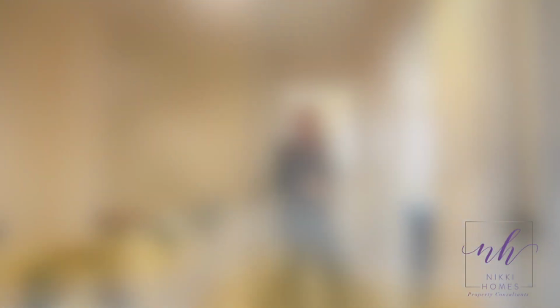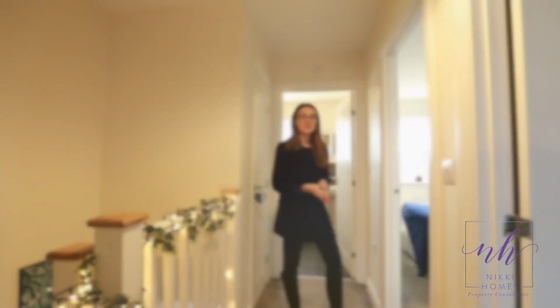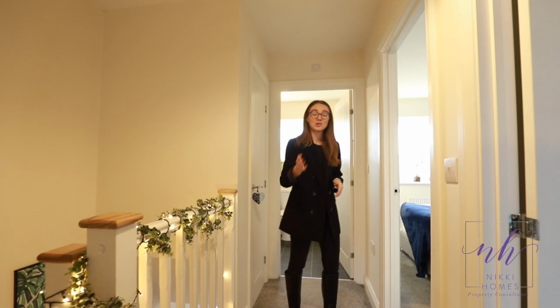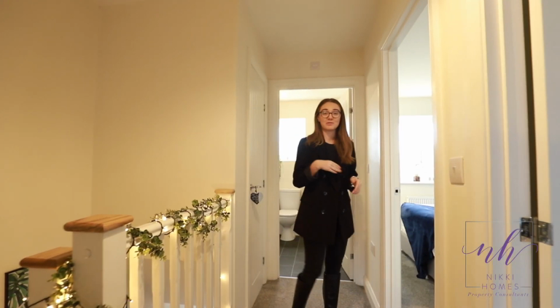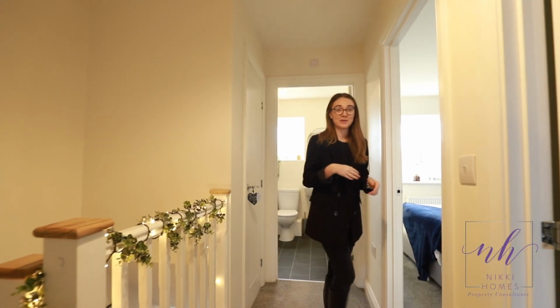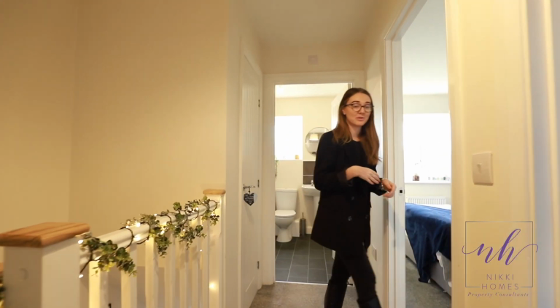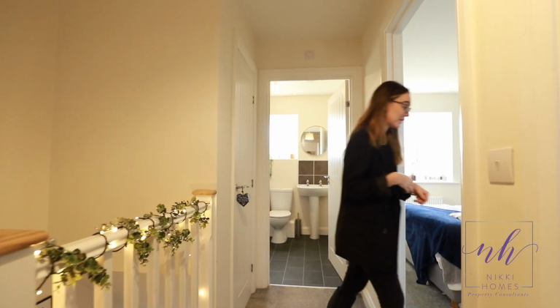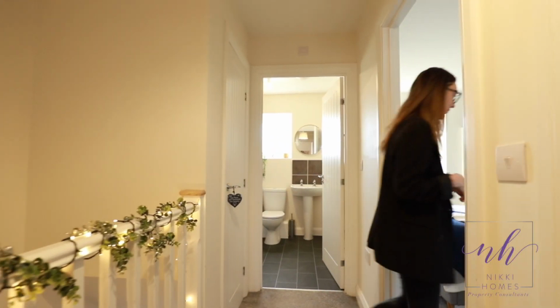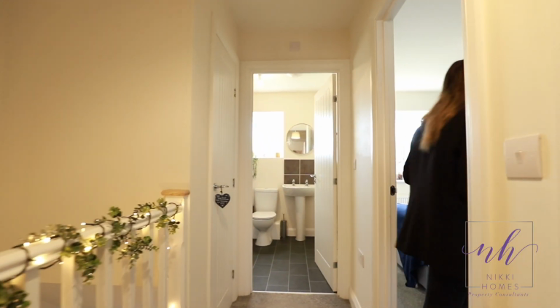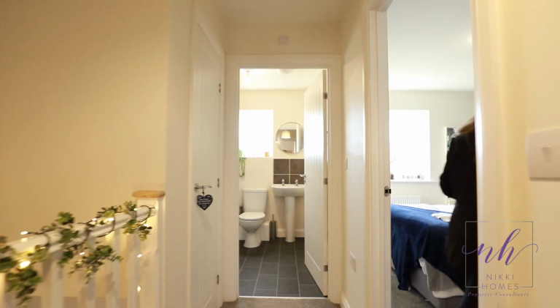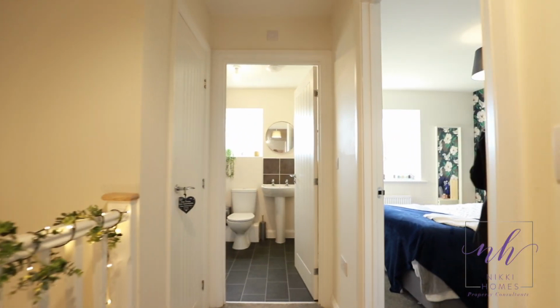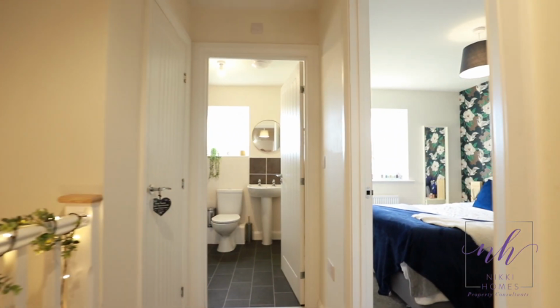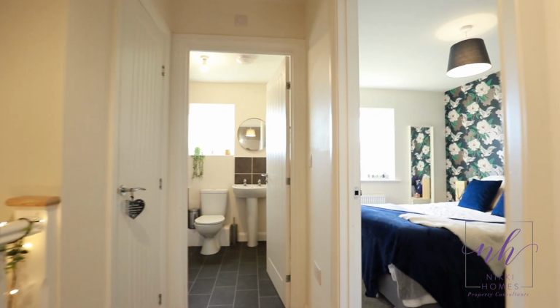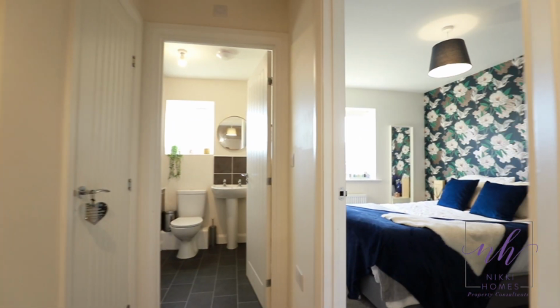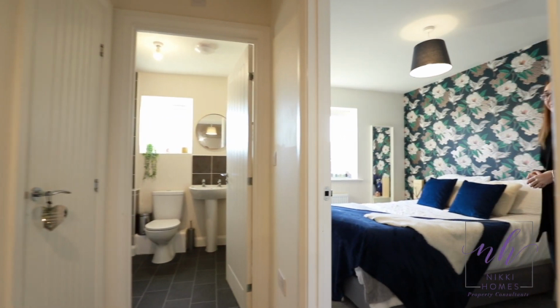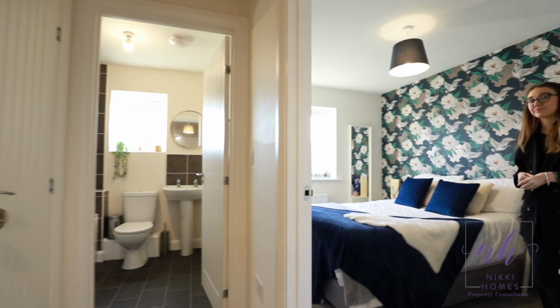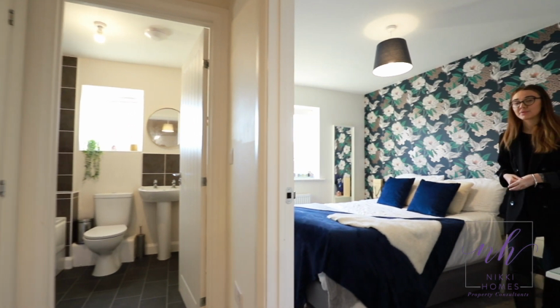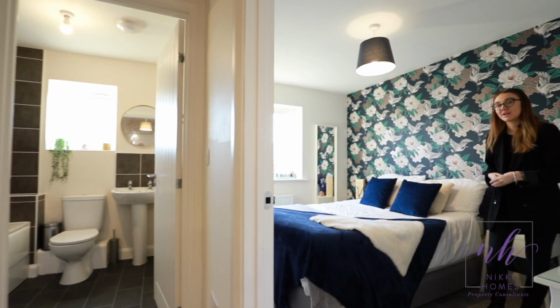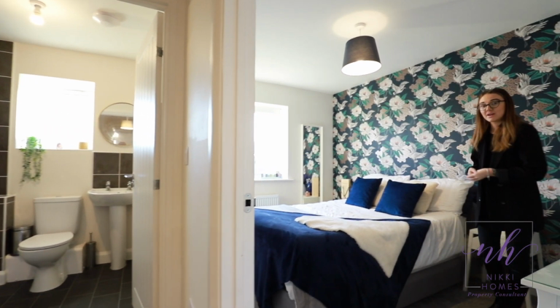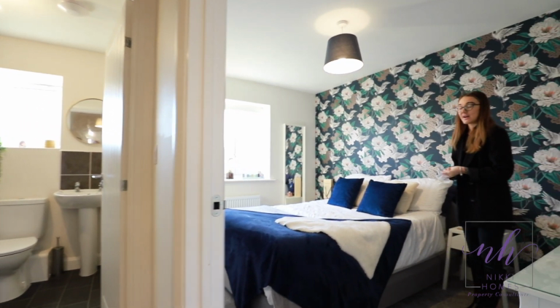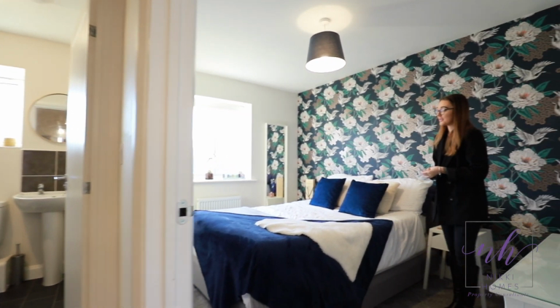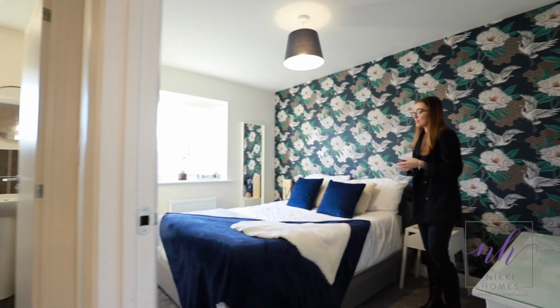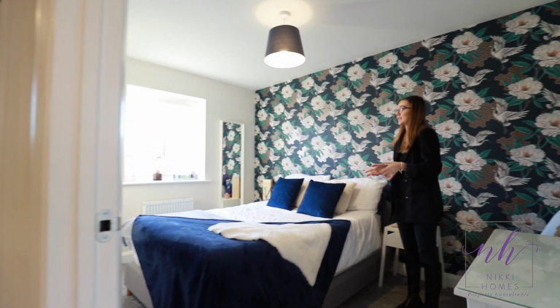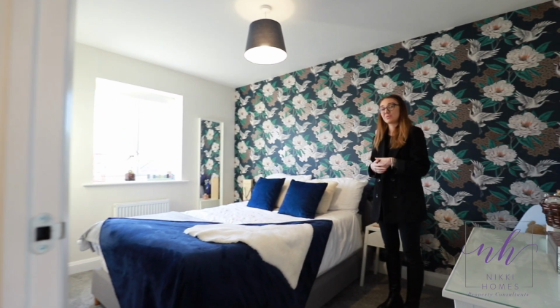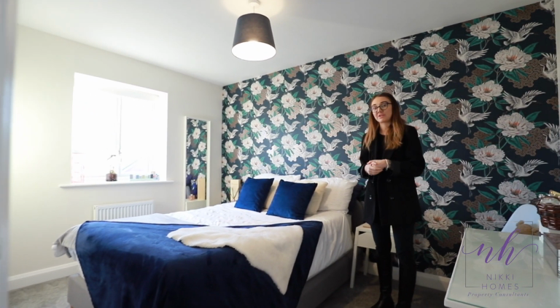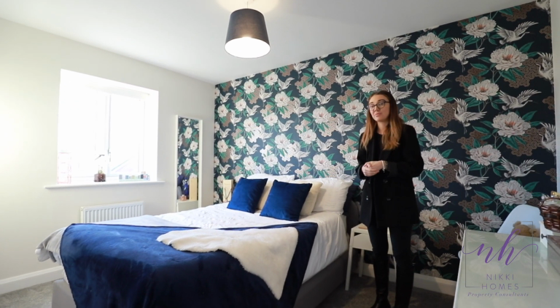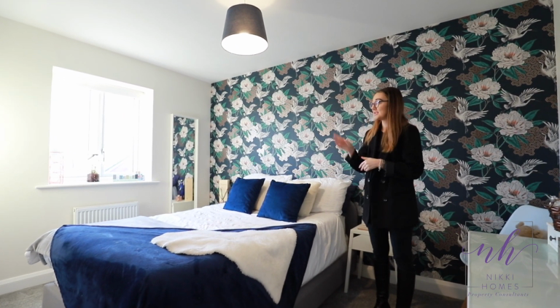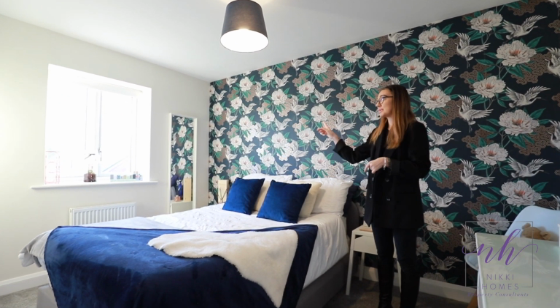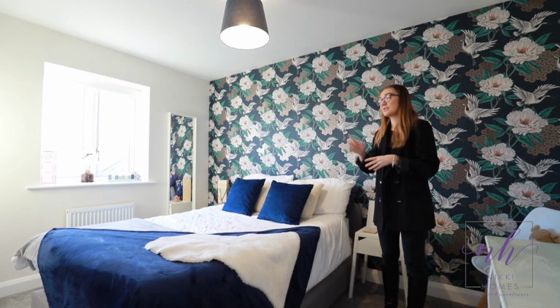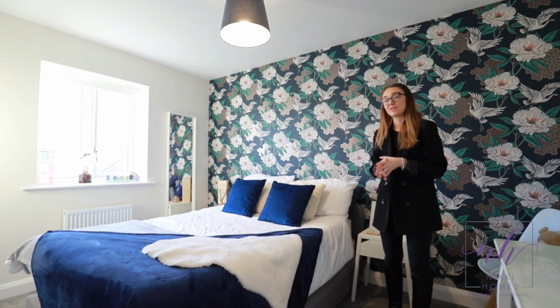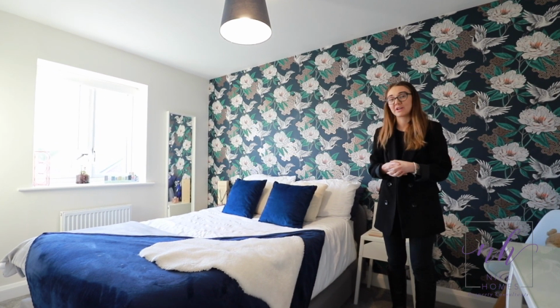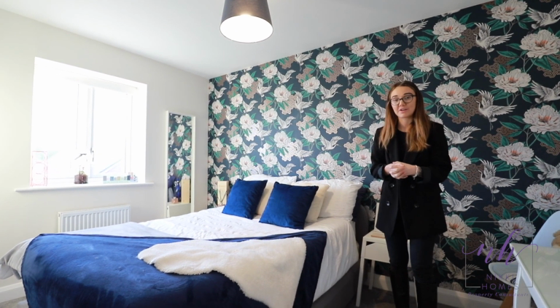Follow me through to bedroom number two. Another great sized double bedroom, this time with views over the rear garden.